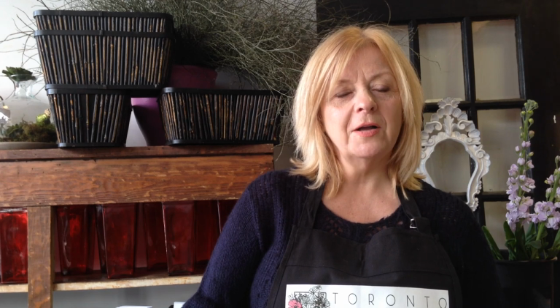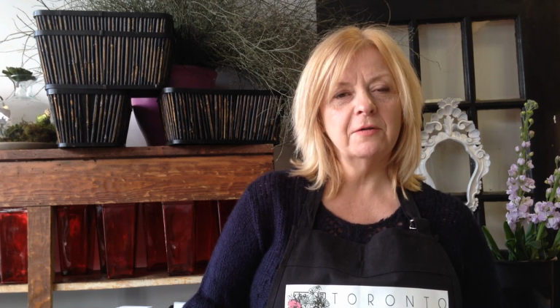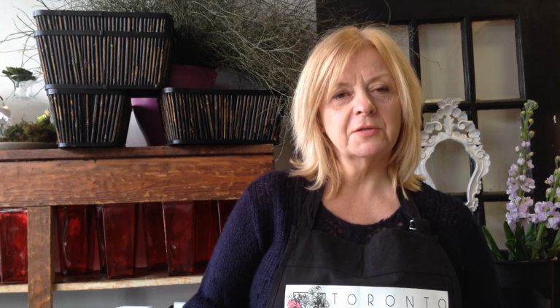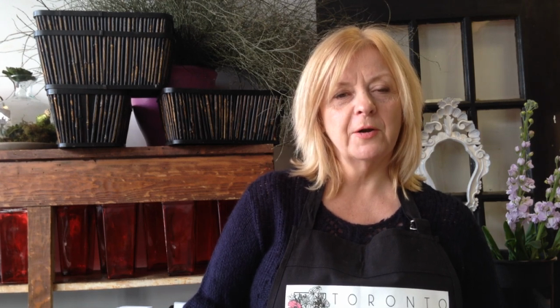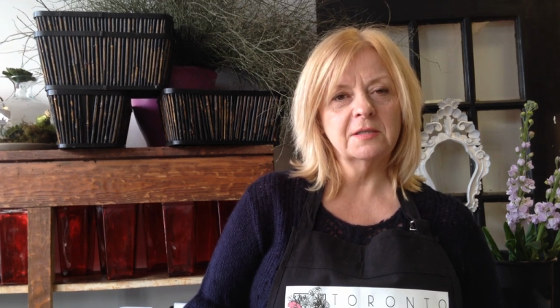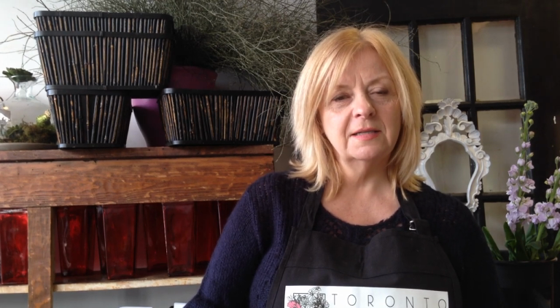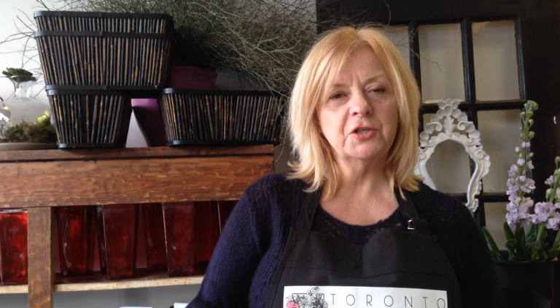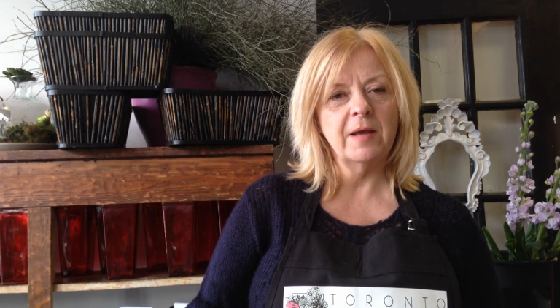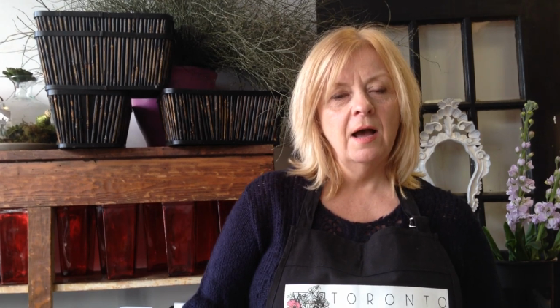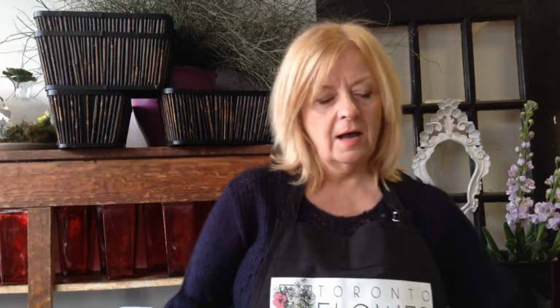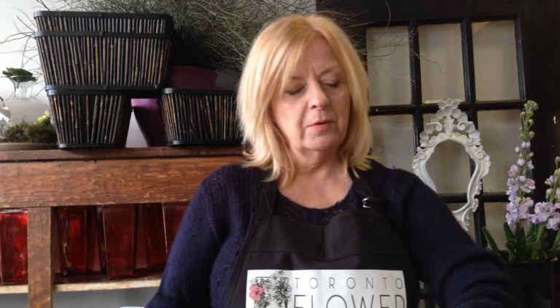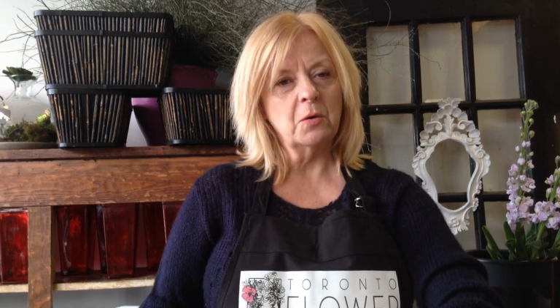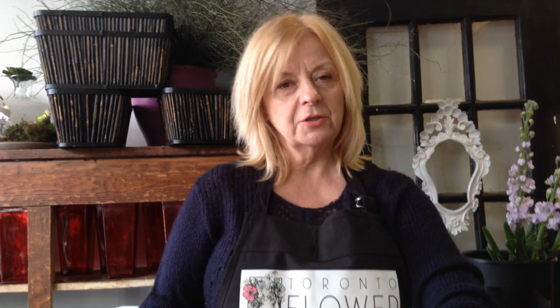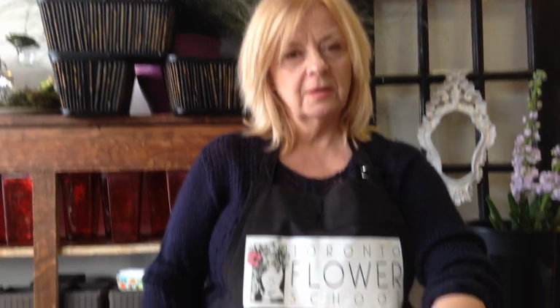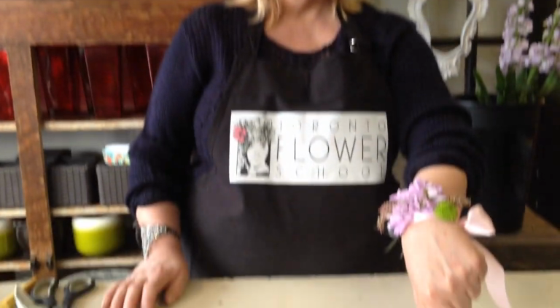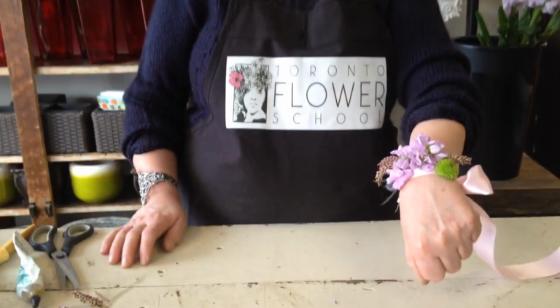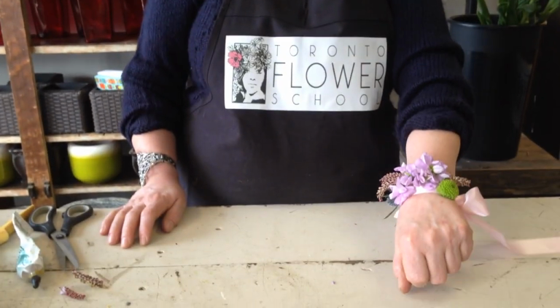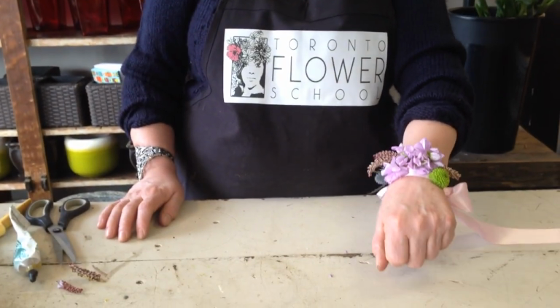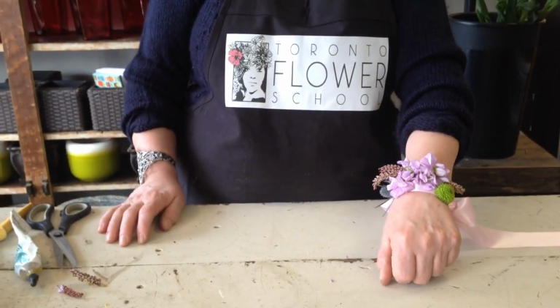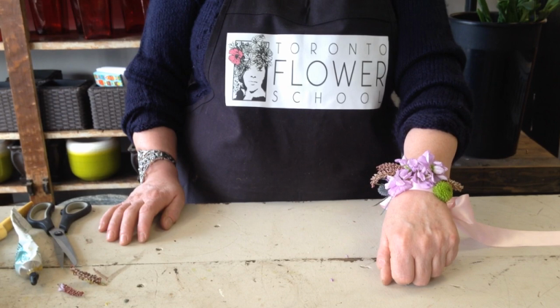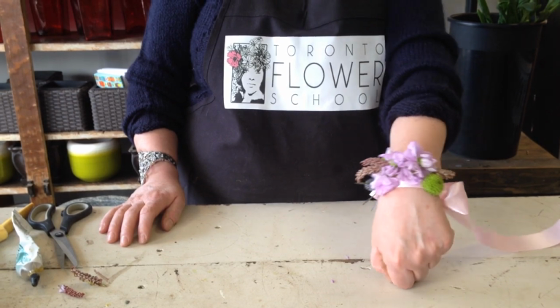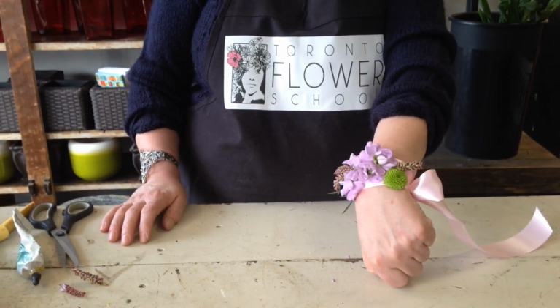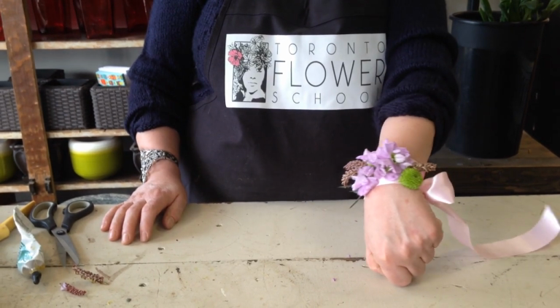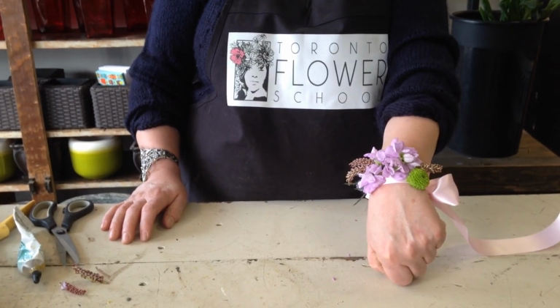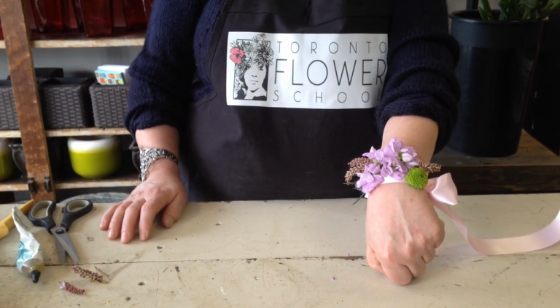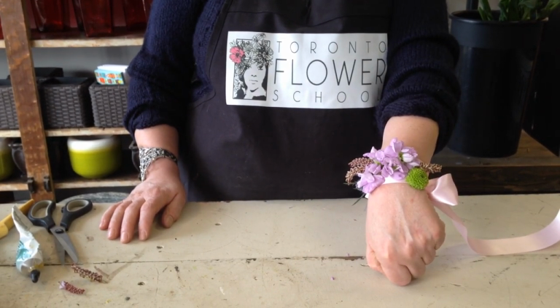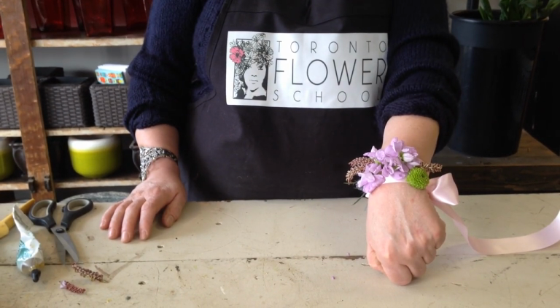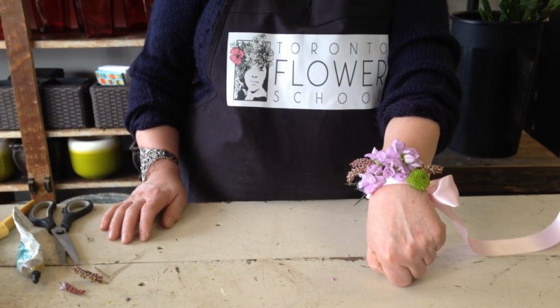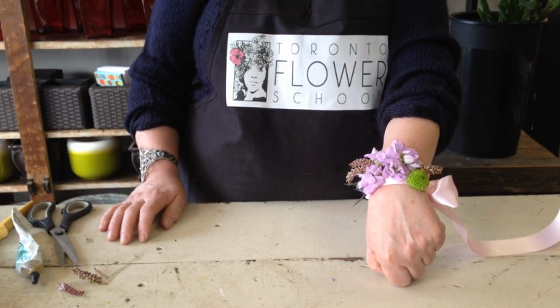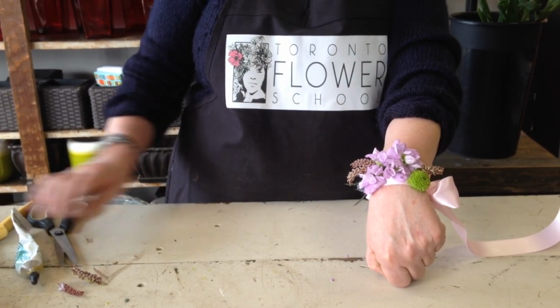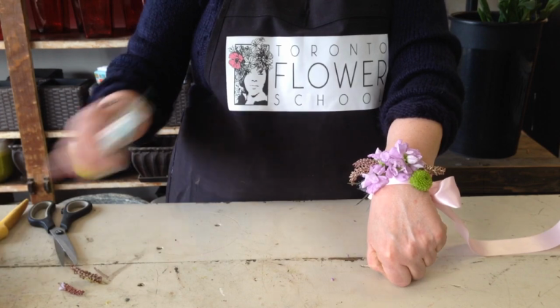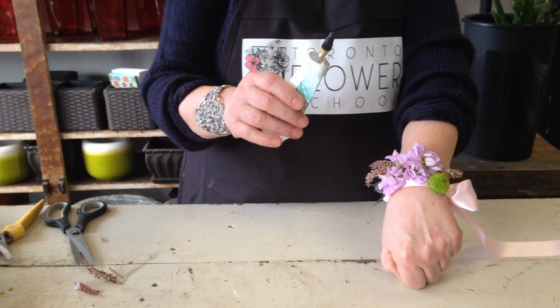Welcome to Toronto Flower School of the Monarch Florists. Today I'm going to show you how to make a ribbon wrist corsage. We make these out of double face satin, three and a half feet long, and we attach the flowers by gluing them with Oasis glue.